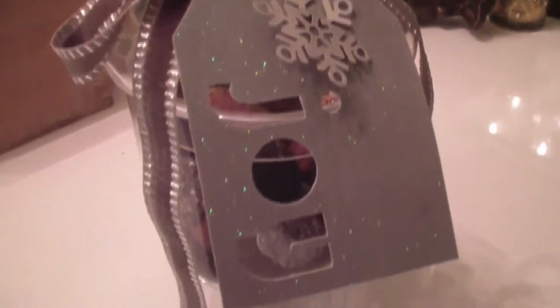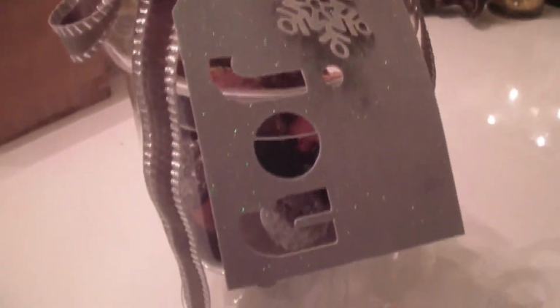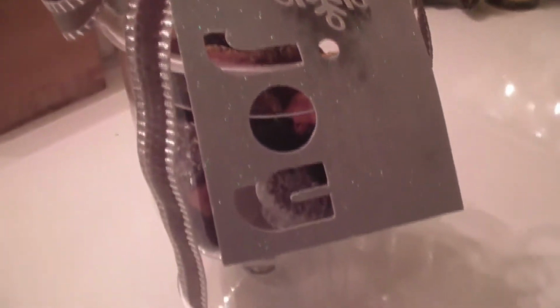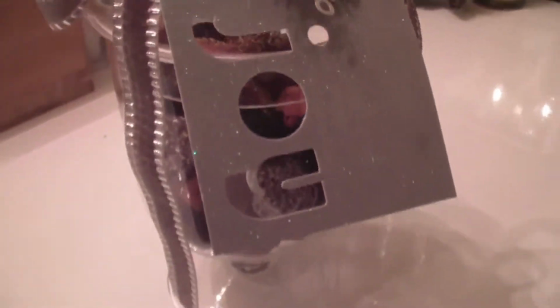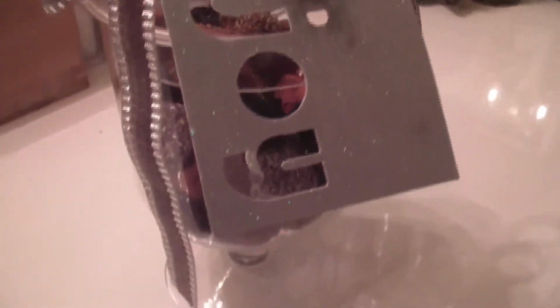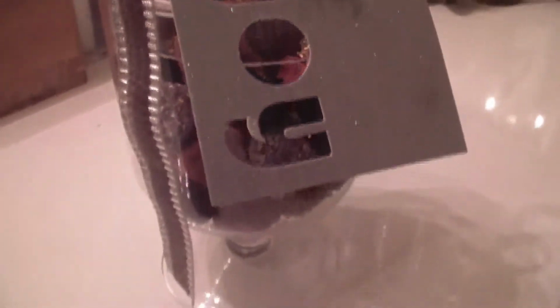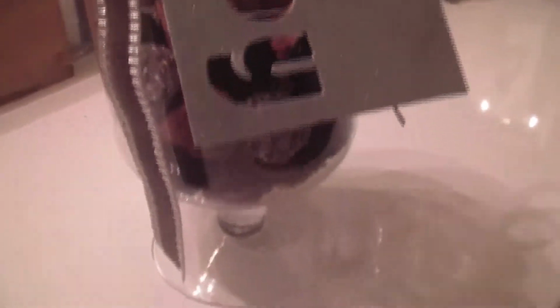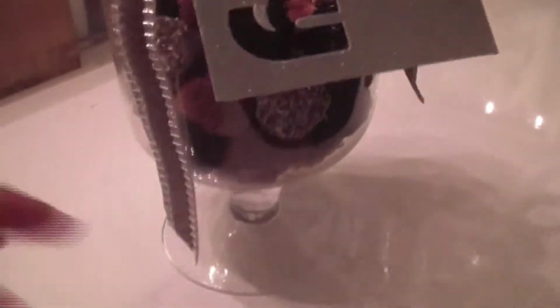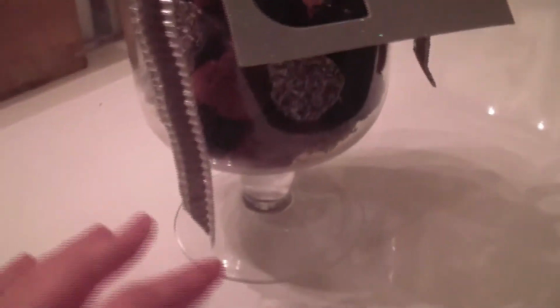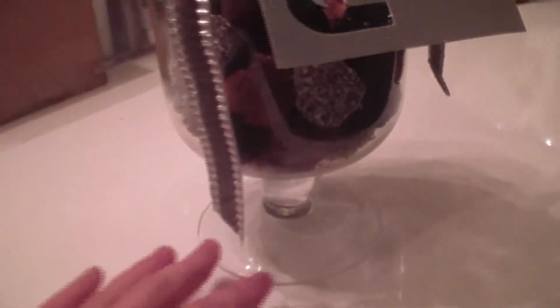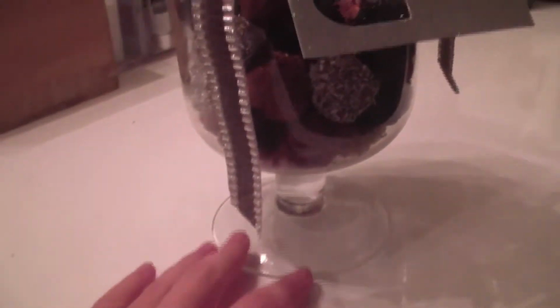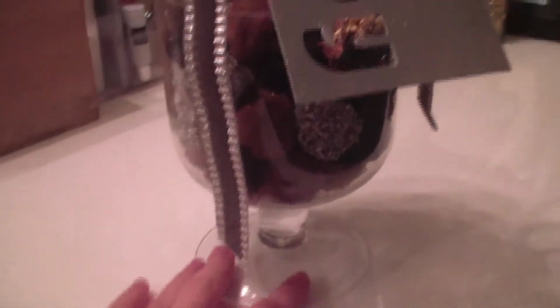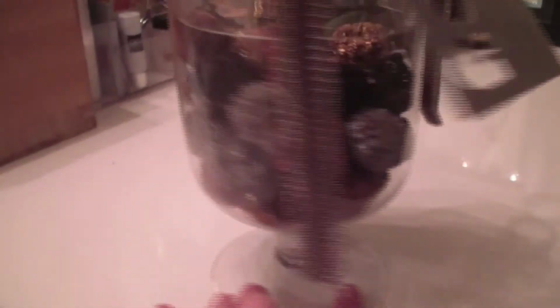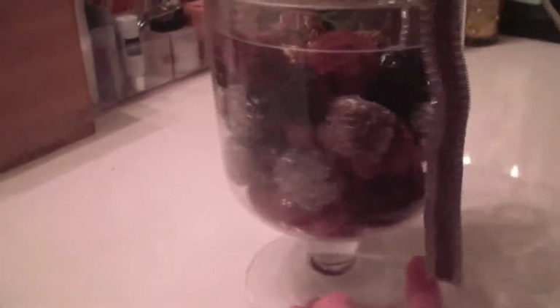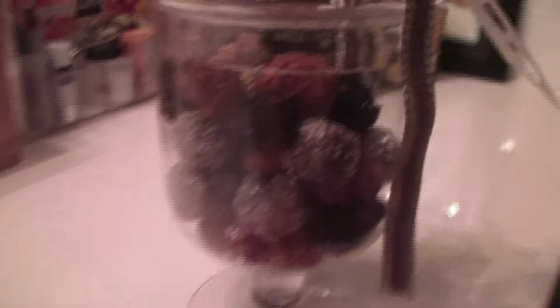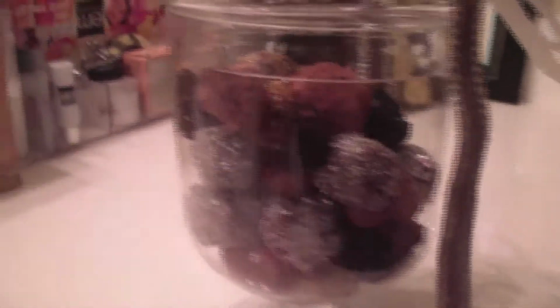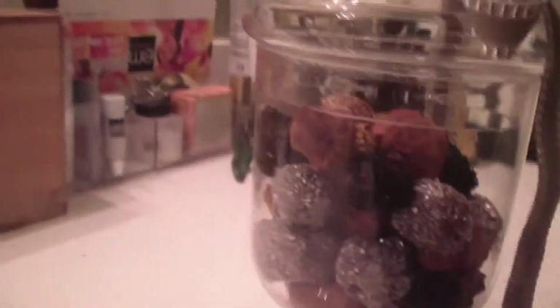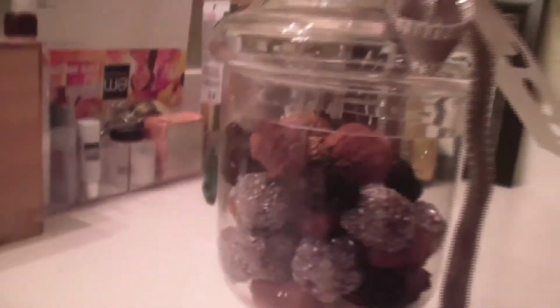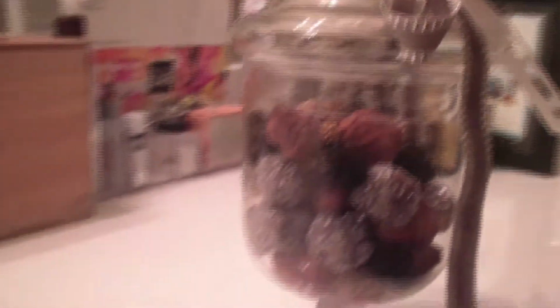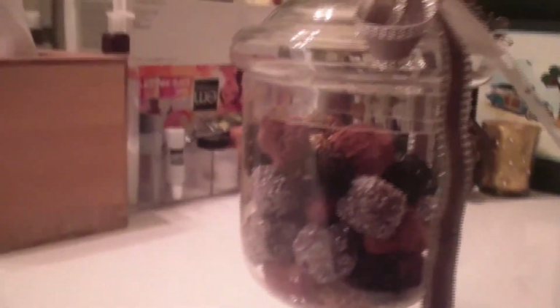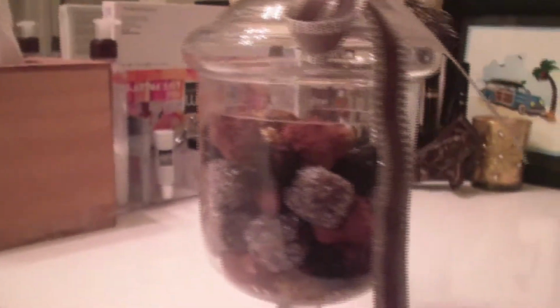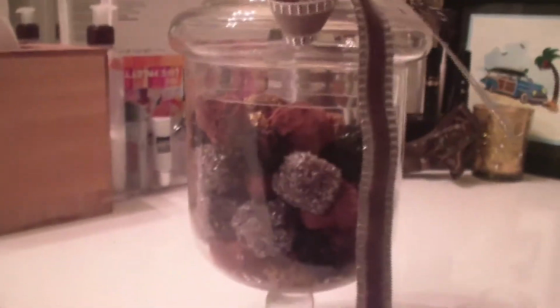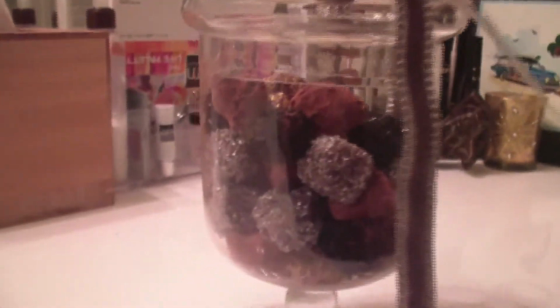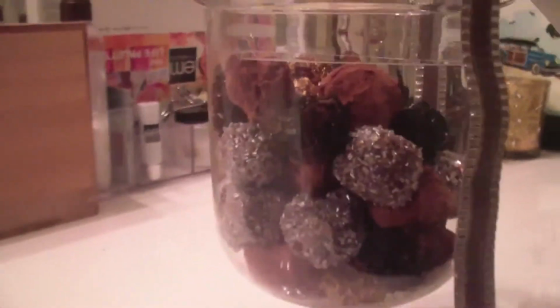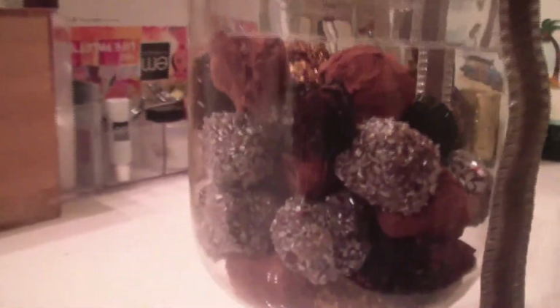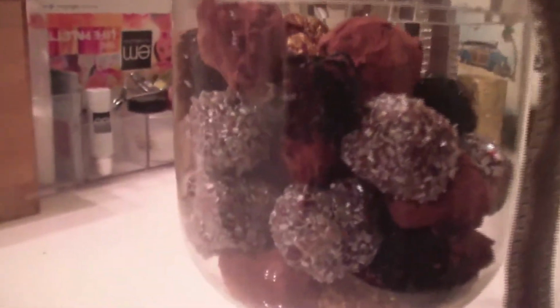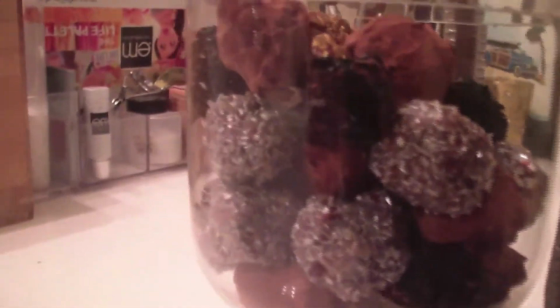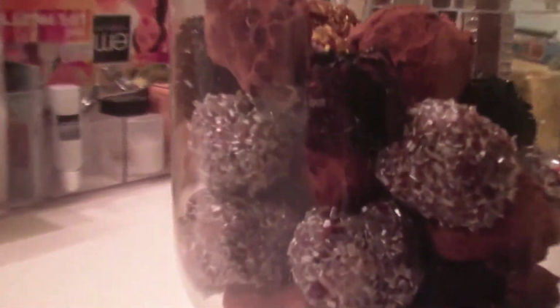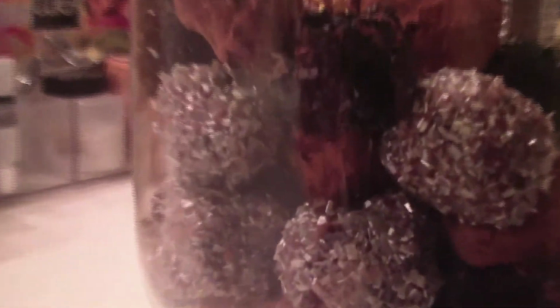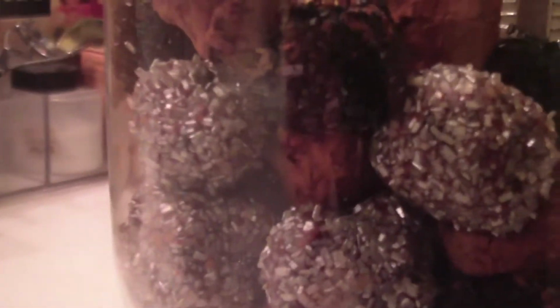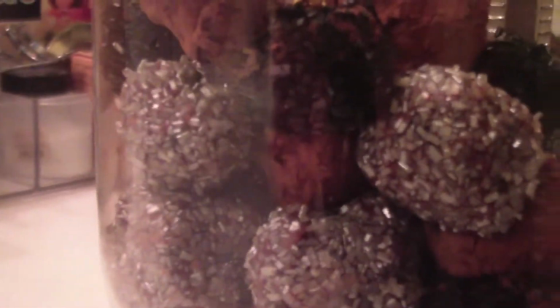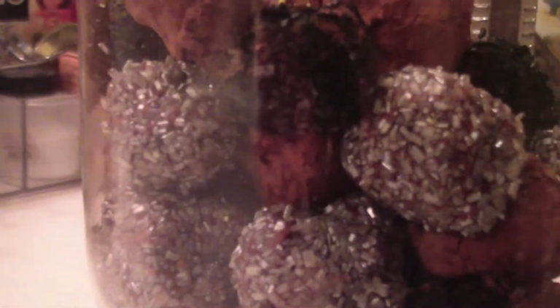For some beautiful truffles that you can give for the holidays and a wonderful last minute gift, here's my recipe for some decadent truffles.